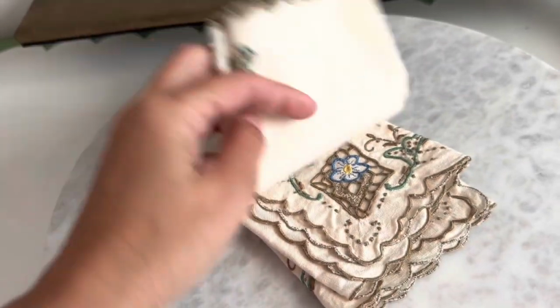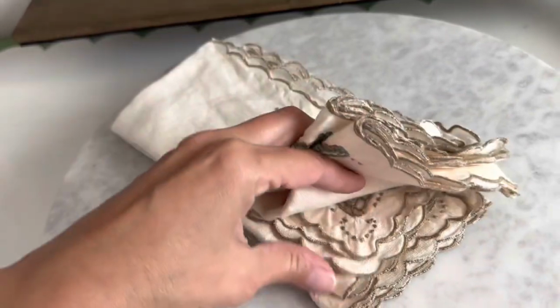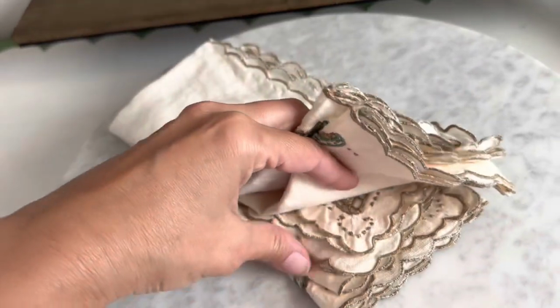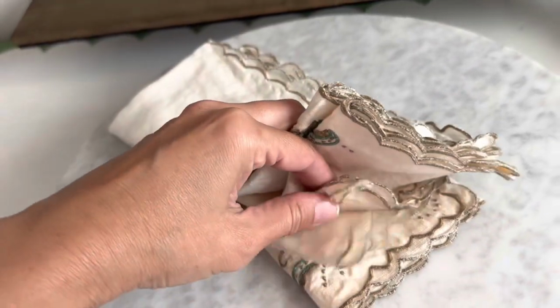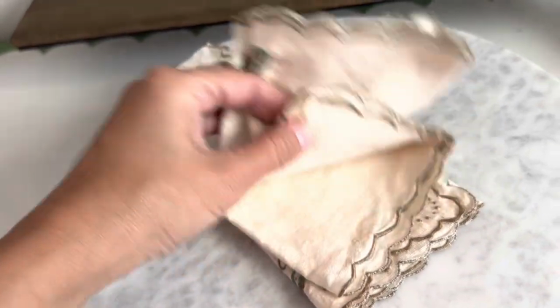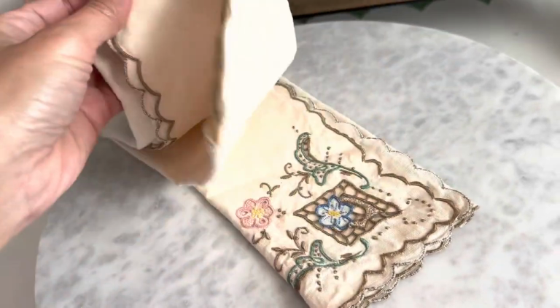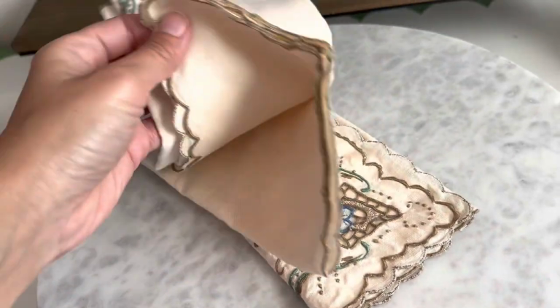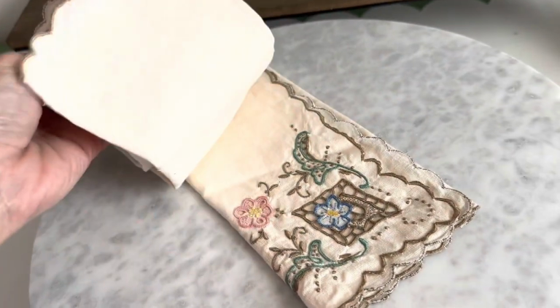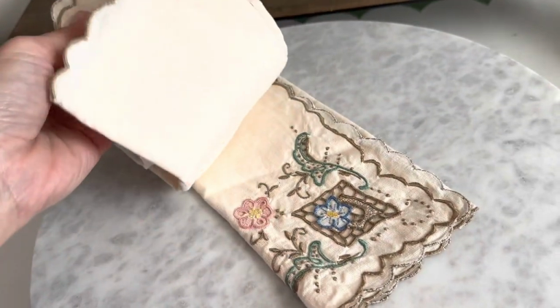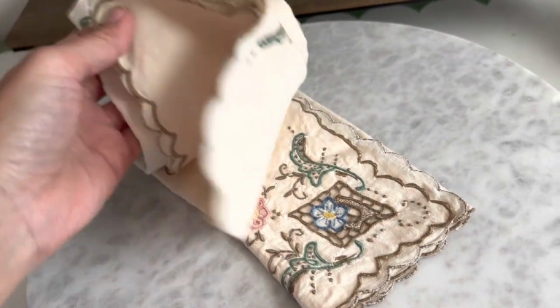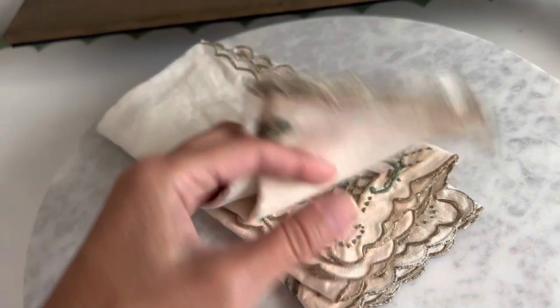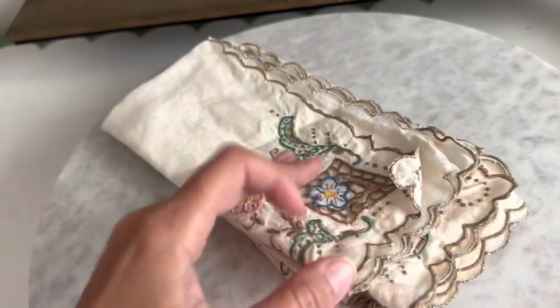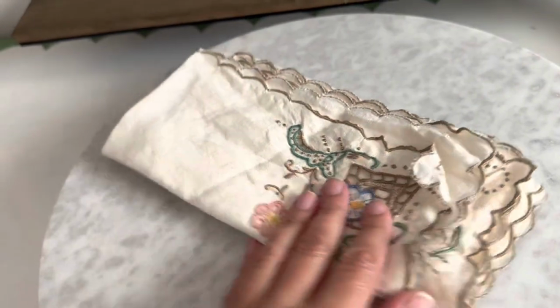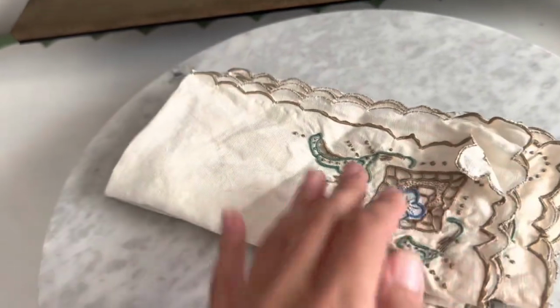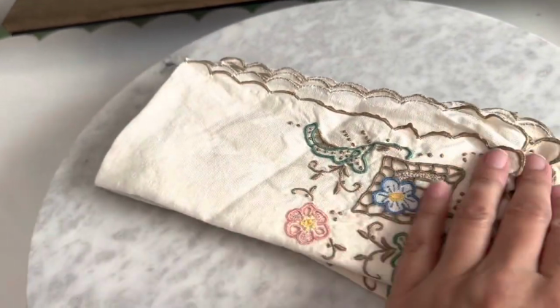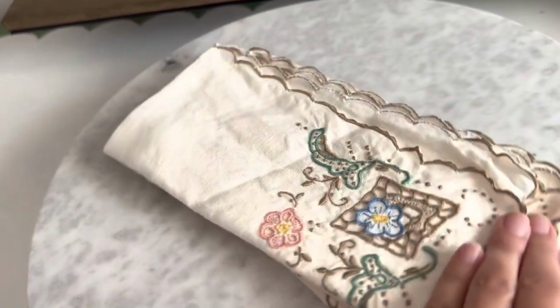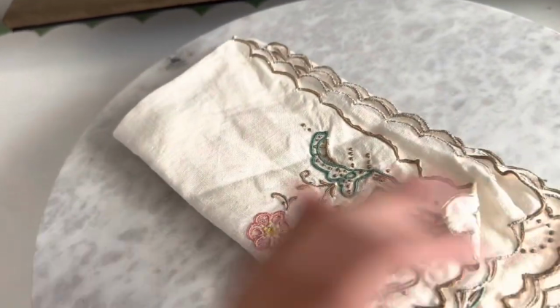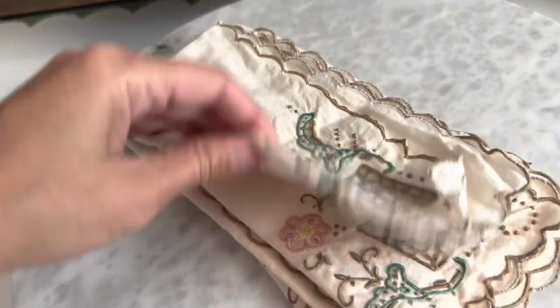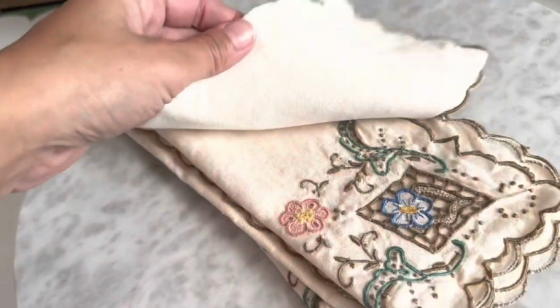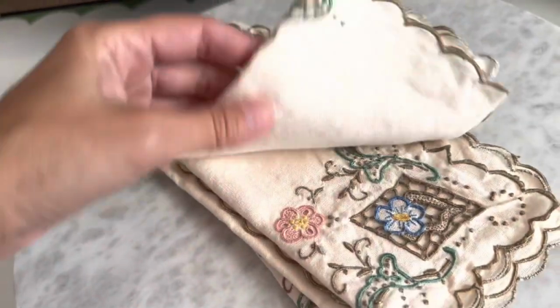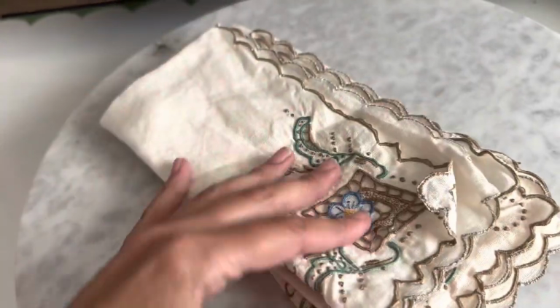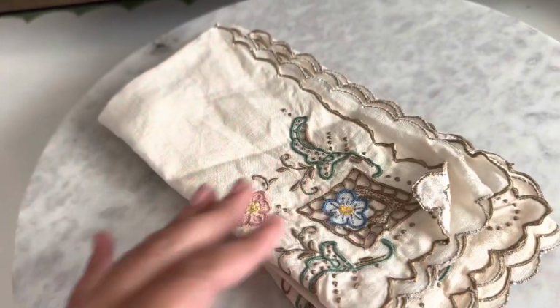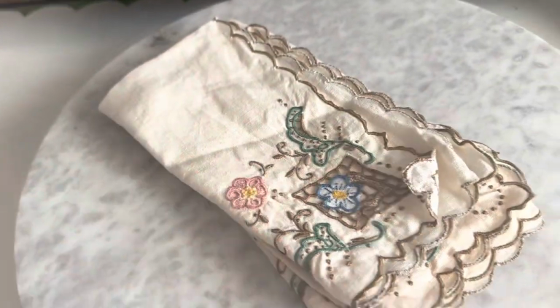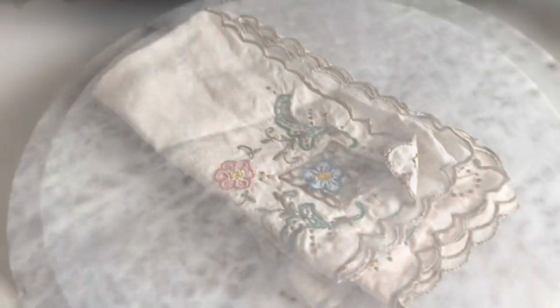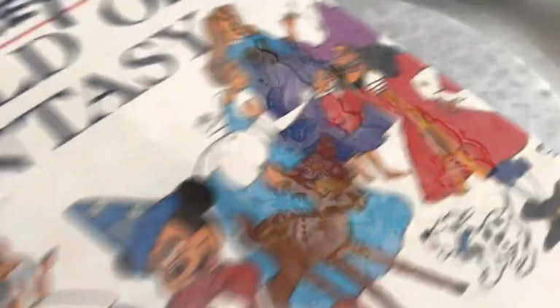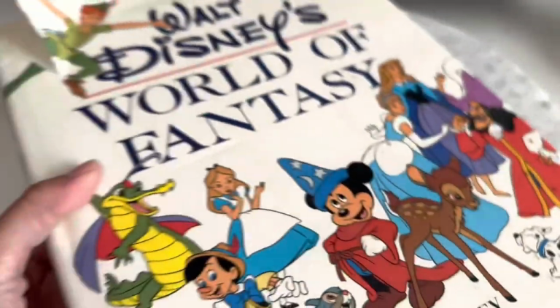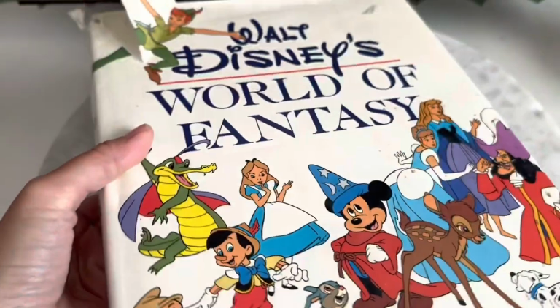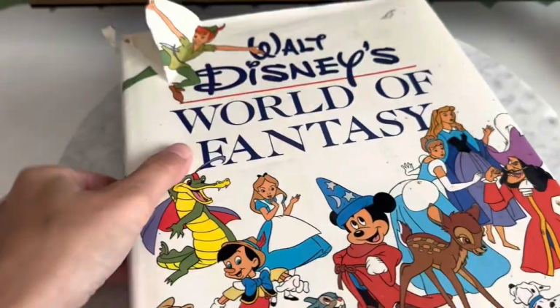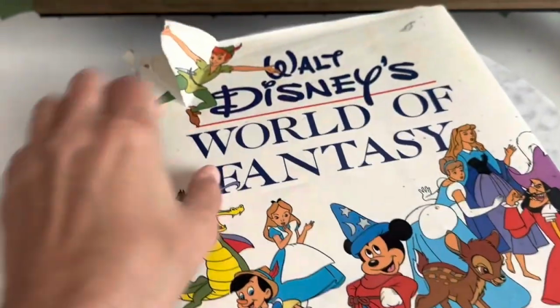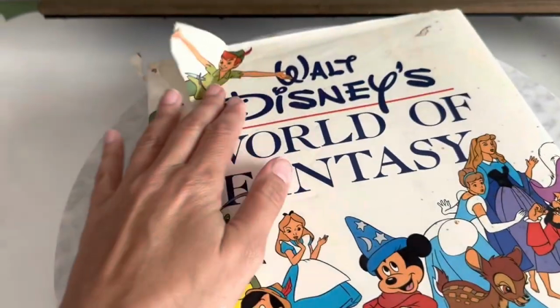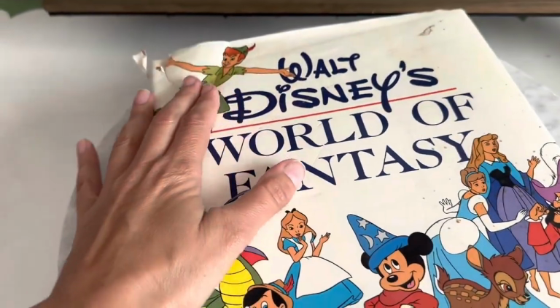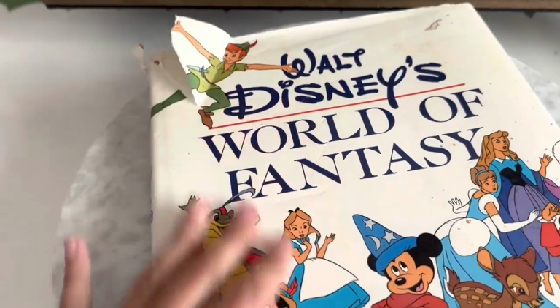I also found this set of beautiful embroidered napkins — really sweet. A set of four with cutwork and embroidery, and they were in great condition. Very happy to get them.